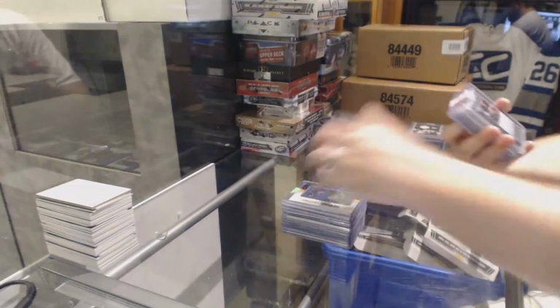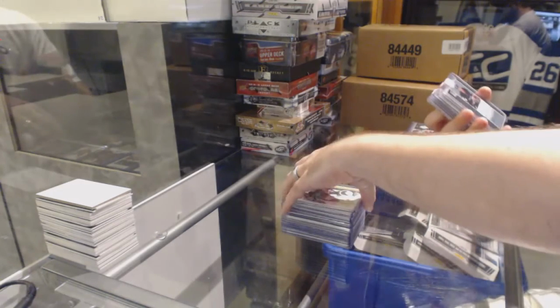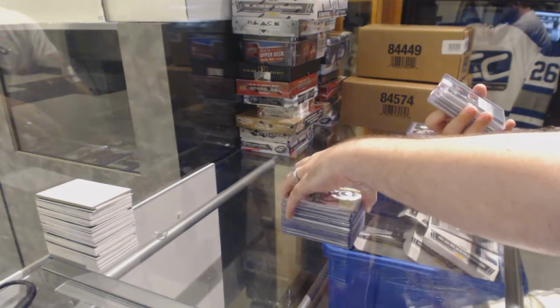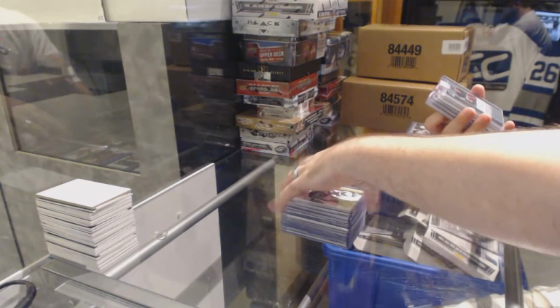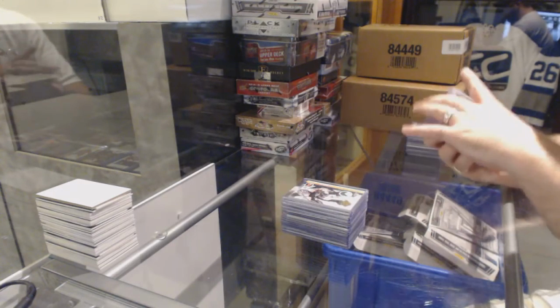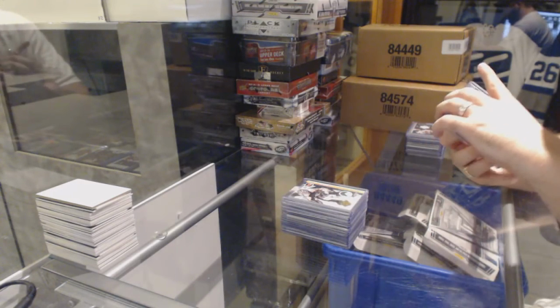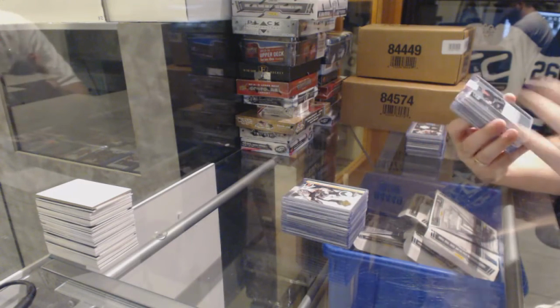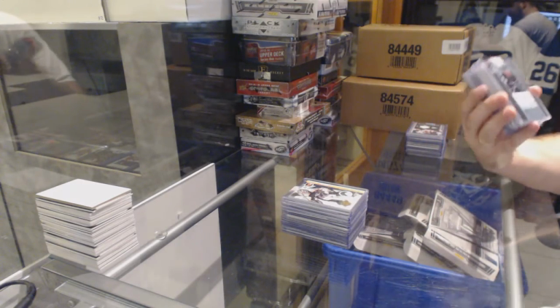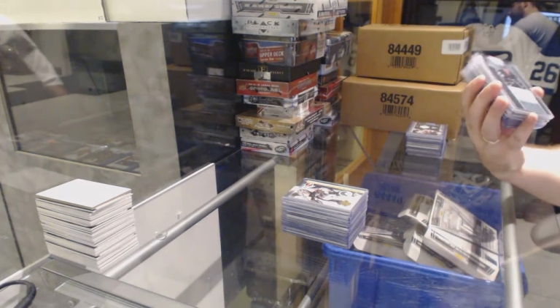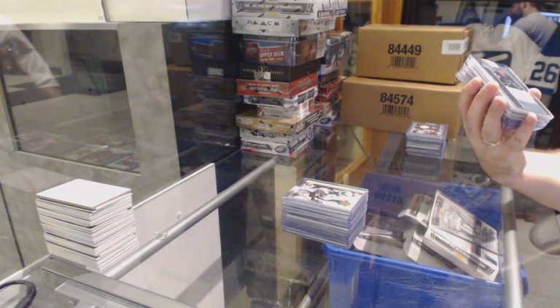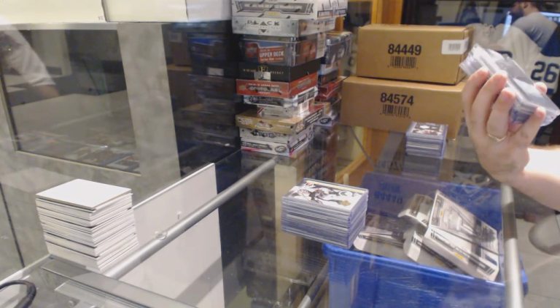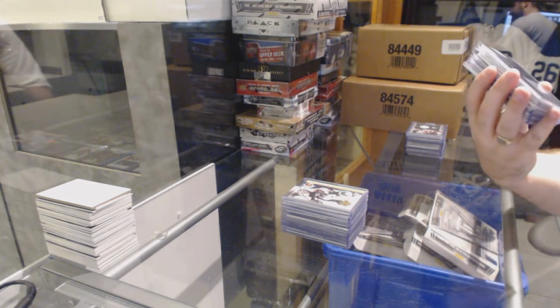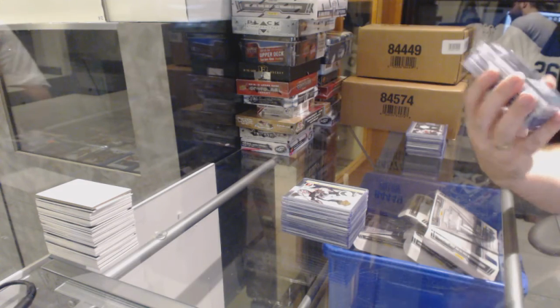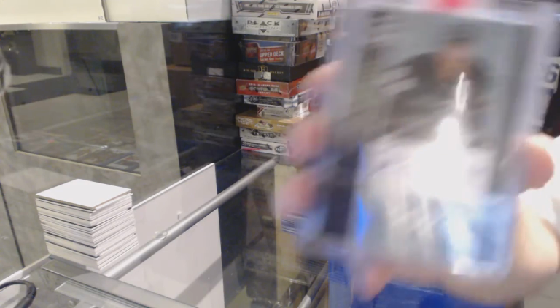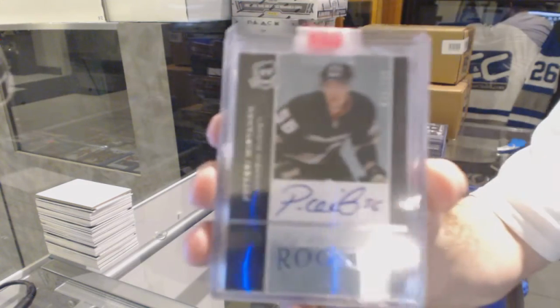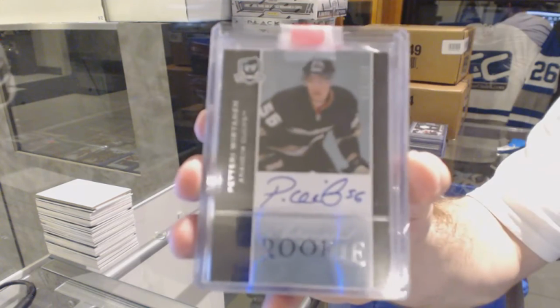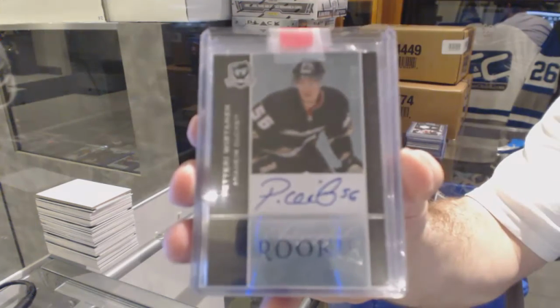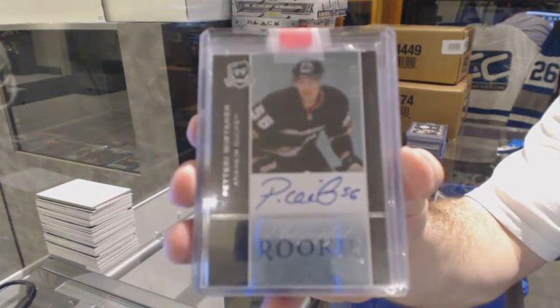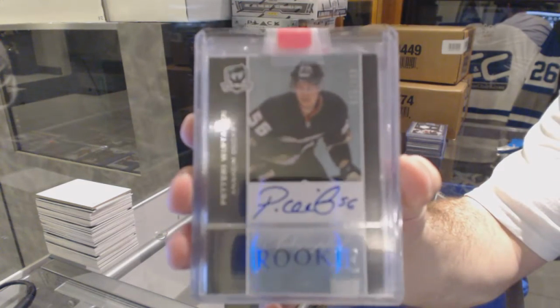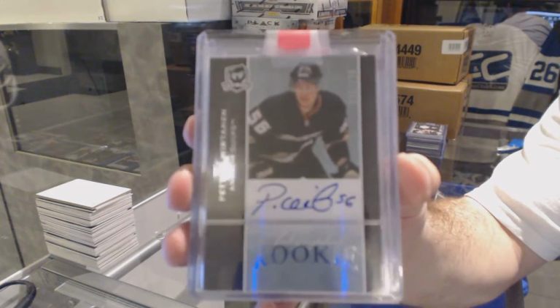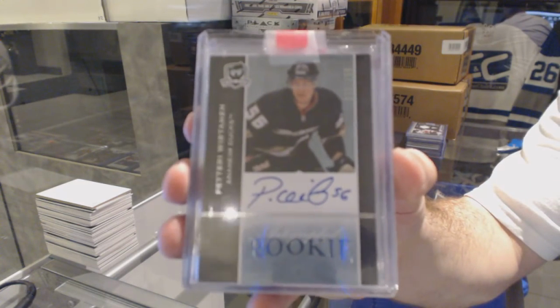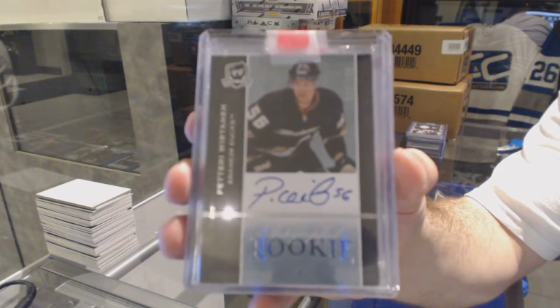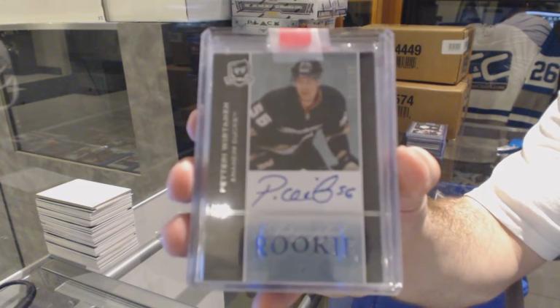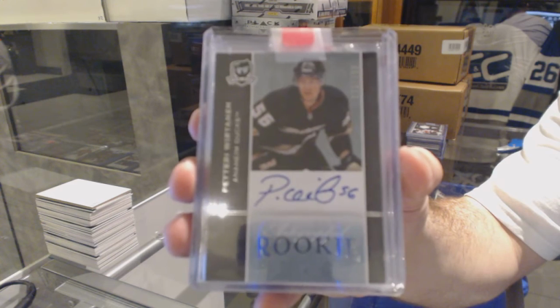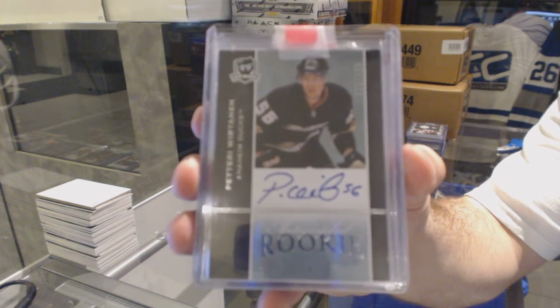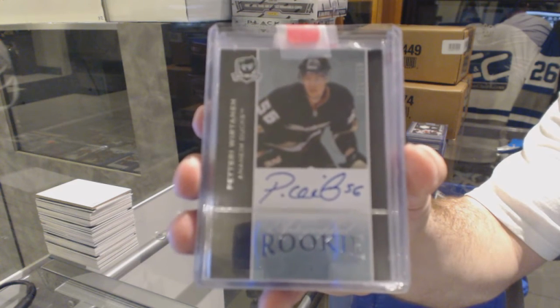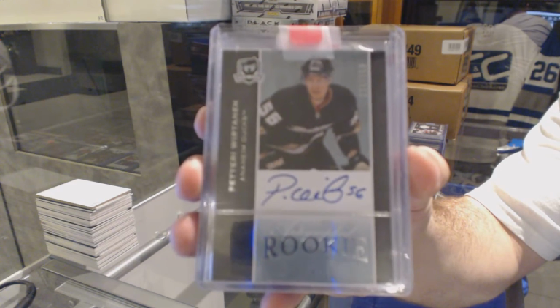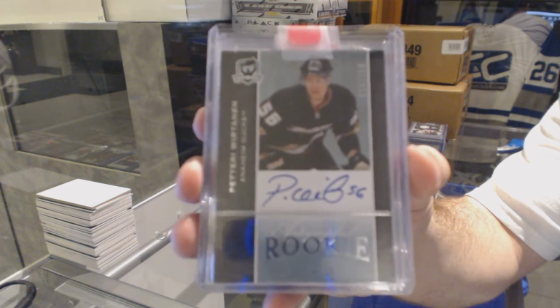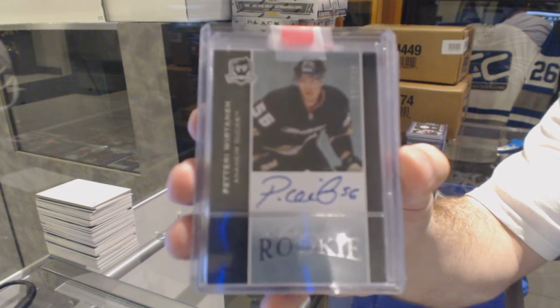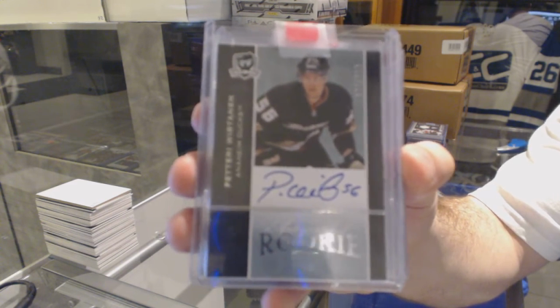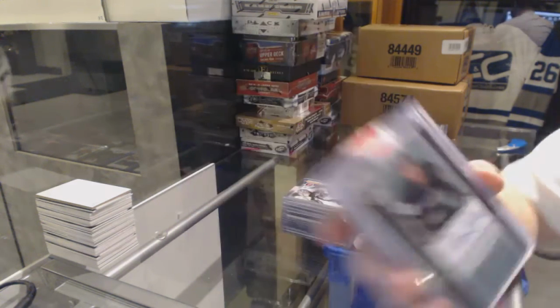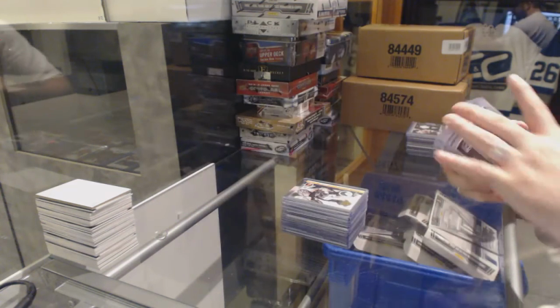For the Anaheim Ducks, we've got a Cup rookie auto, number 2 of 199 — Terry Werten. Told you guys there's gonna be a whole bunch of random stuff.